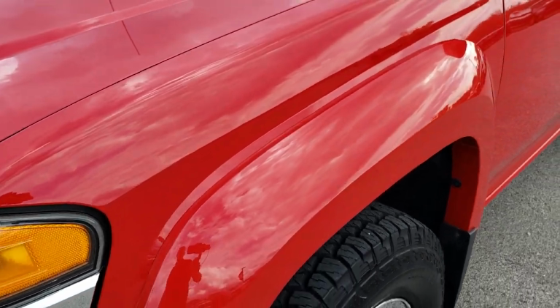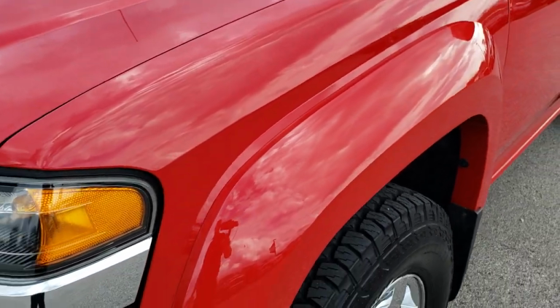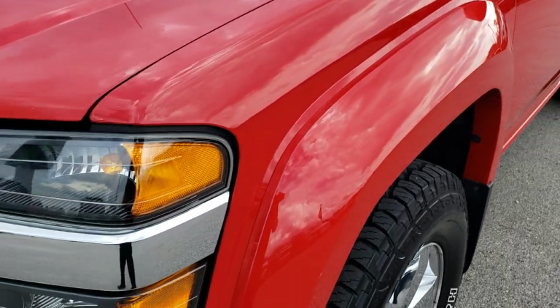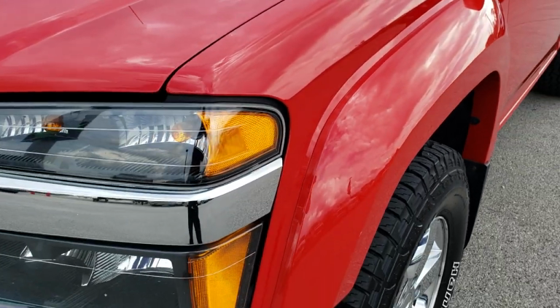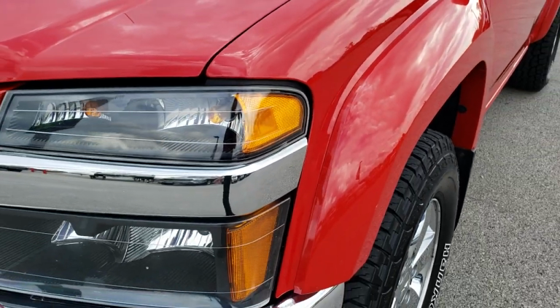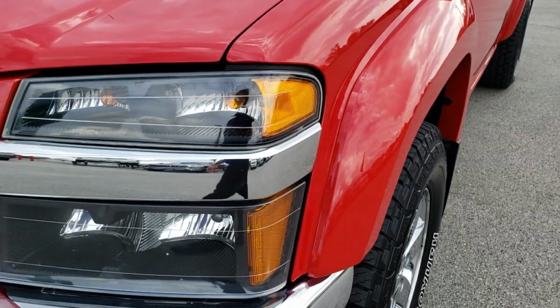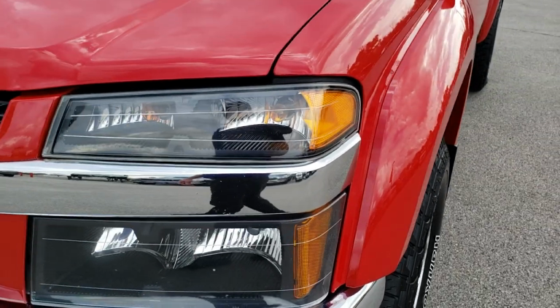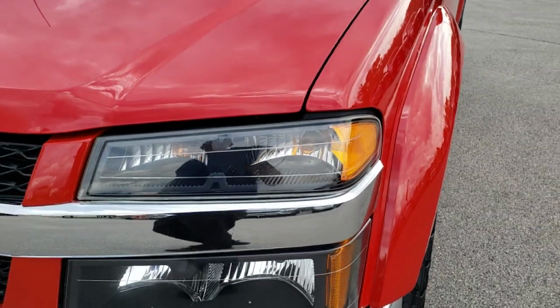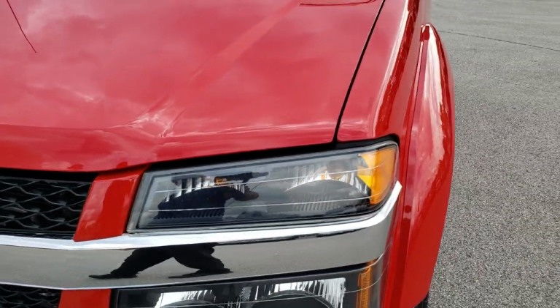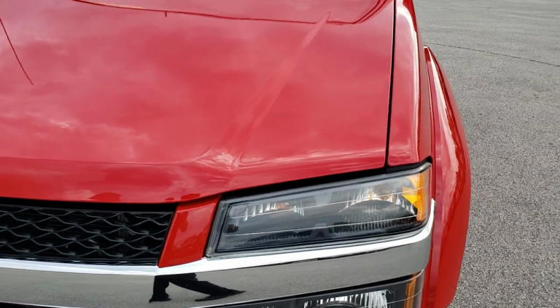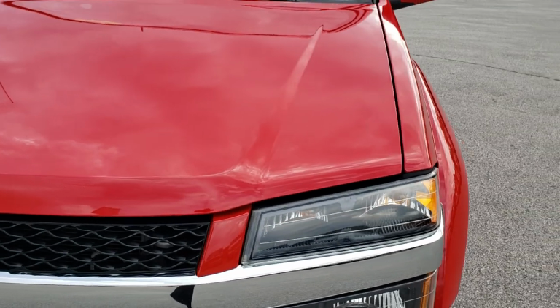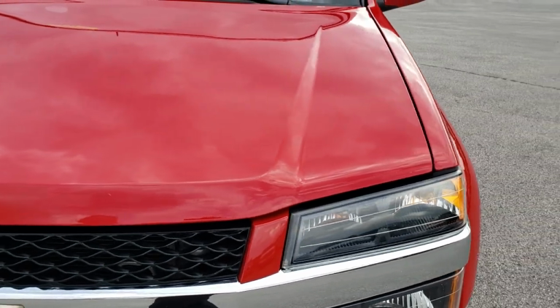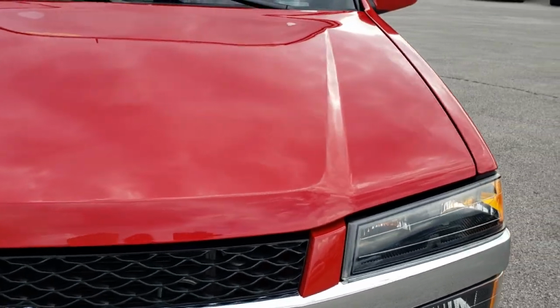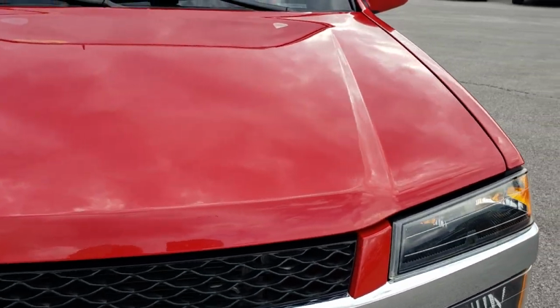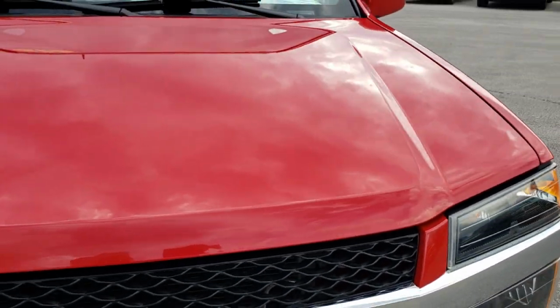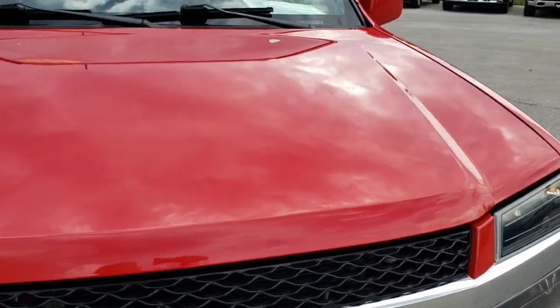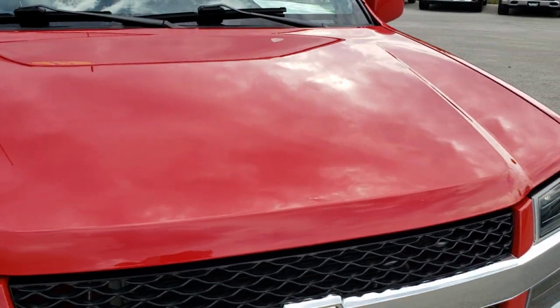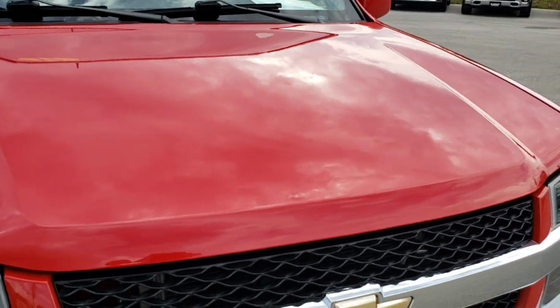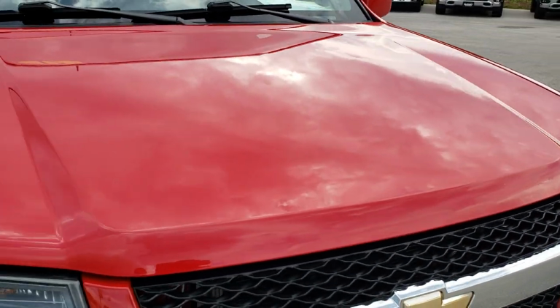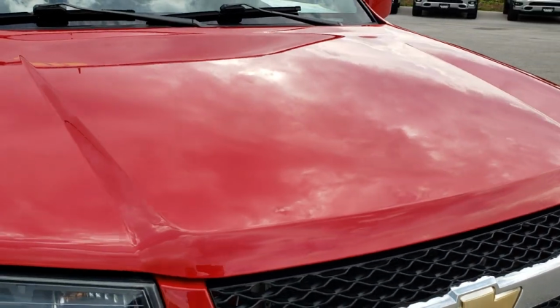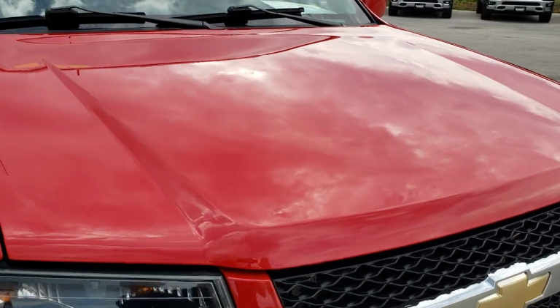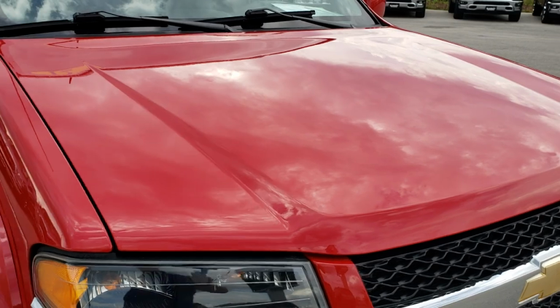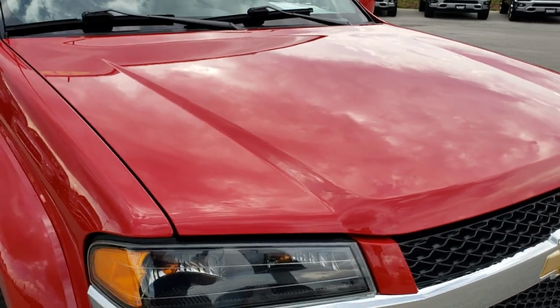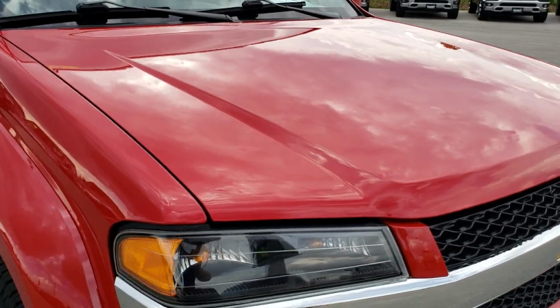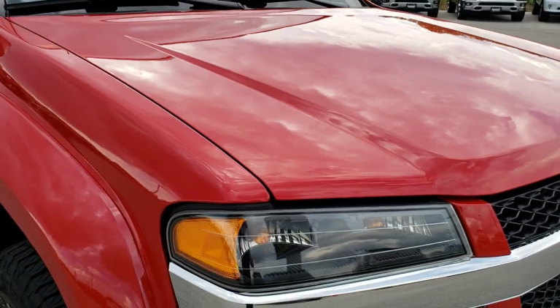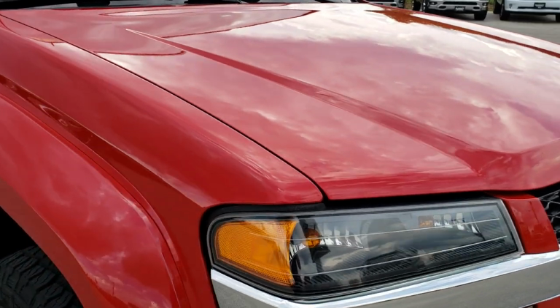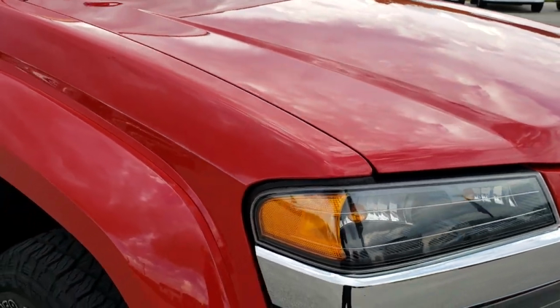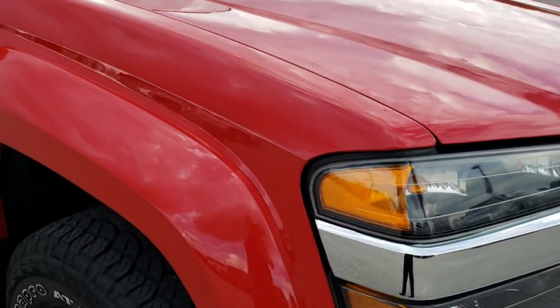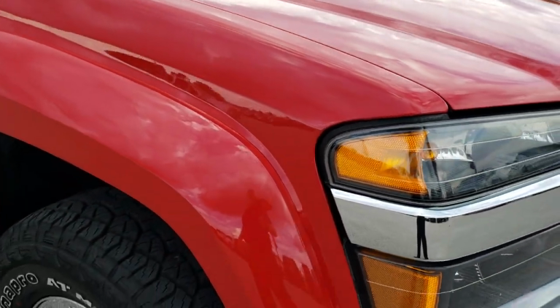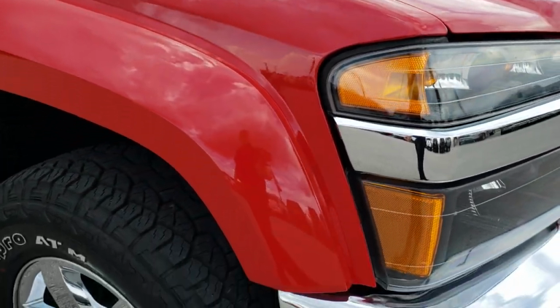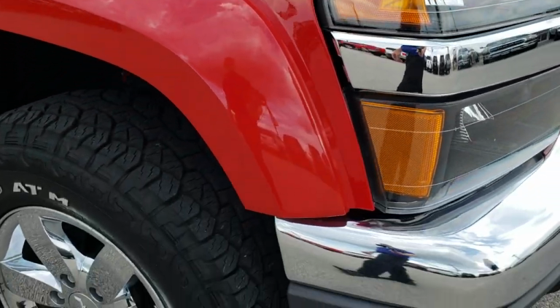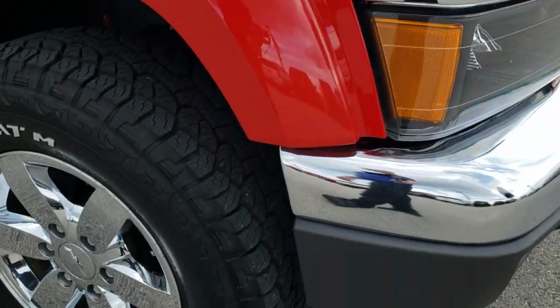The front fender is in excellent condition — I didn't see any dents or dings on that. And as we come across the hood, it's very clean as well, no major dents or dings. This truck was very well kept and very well maintained.